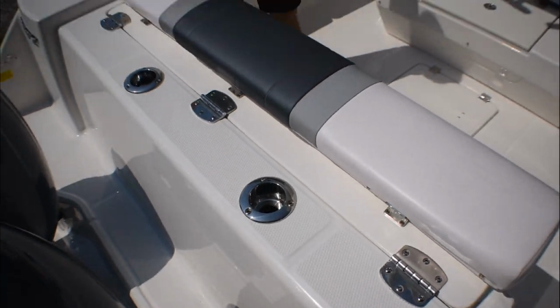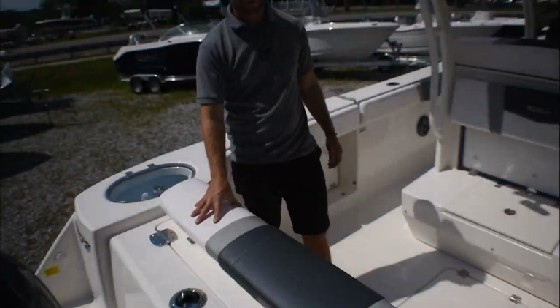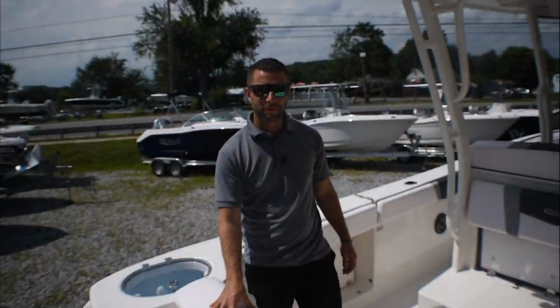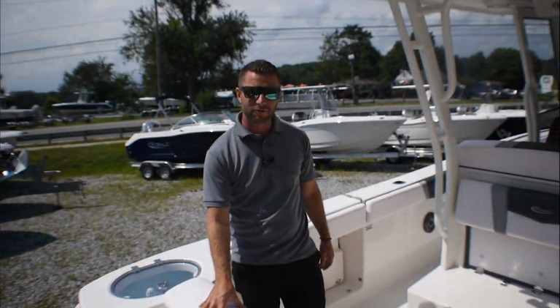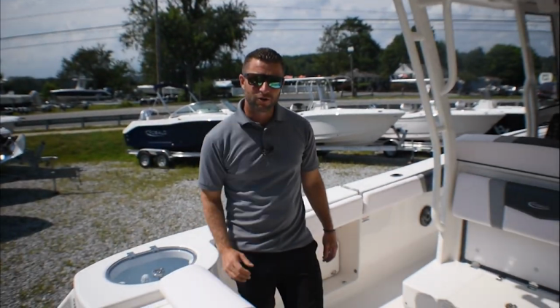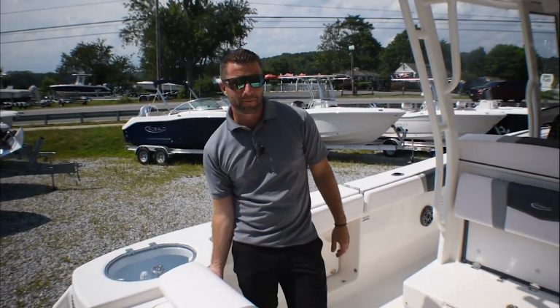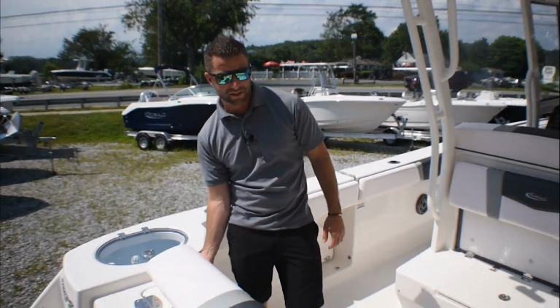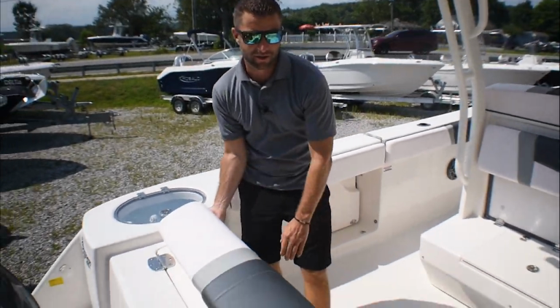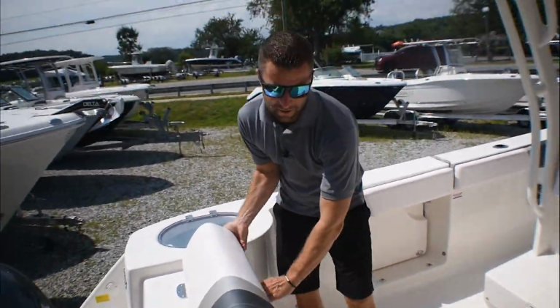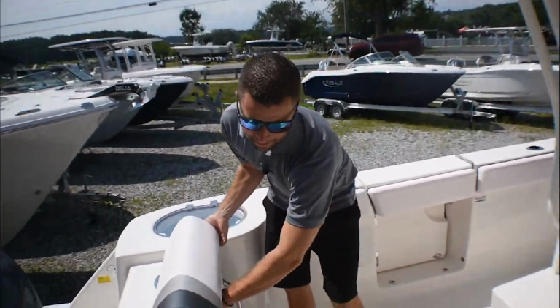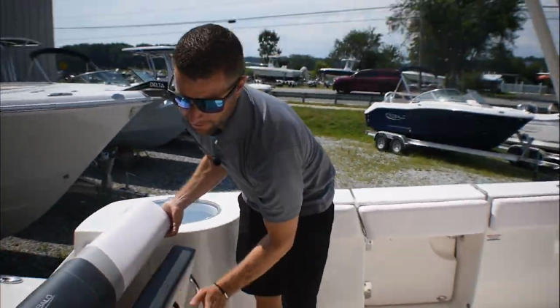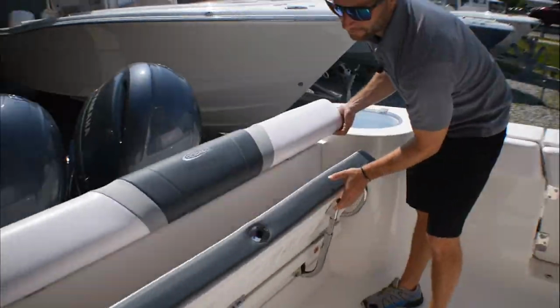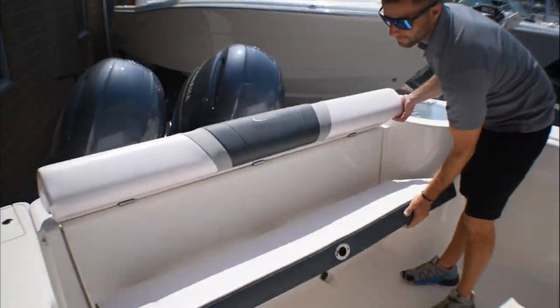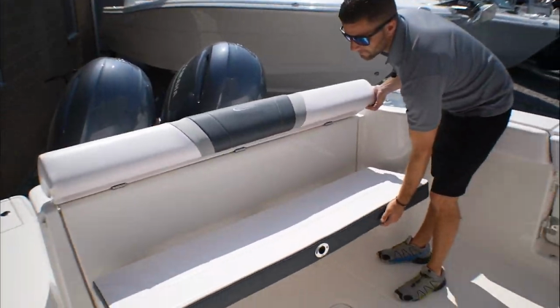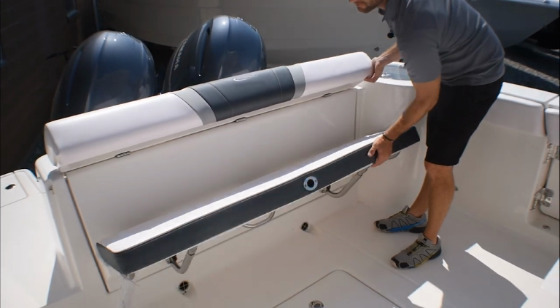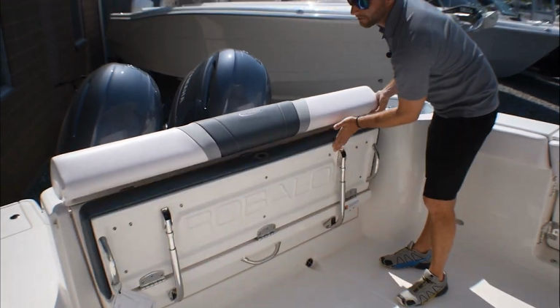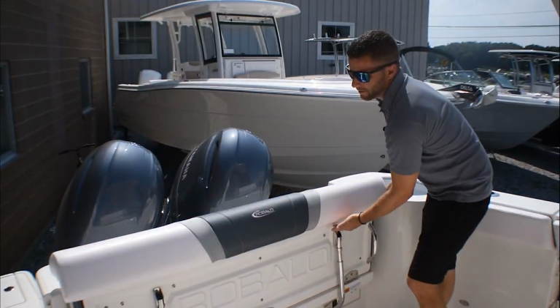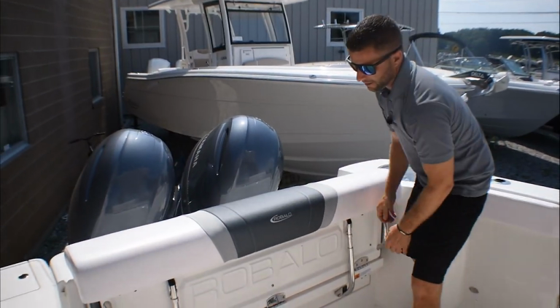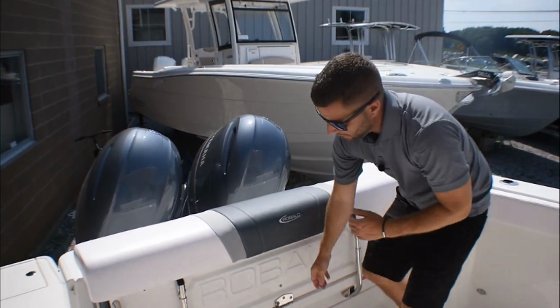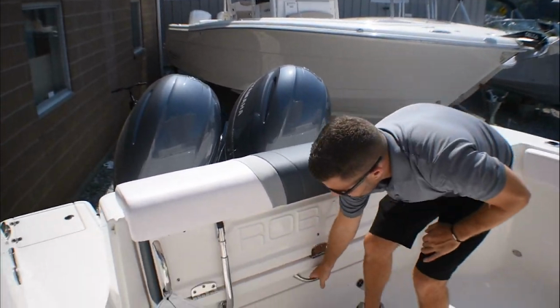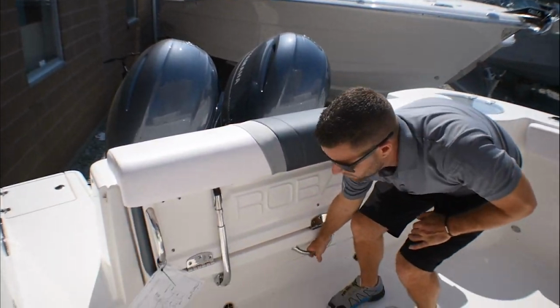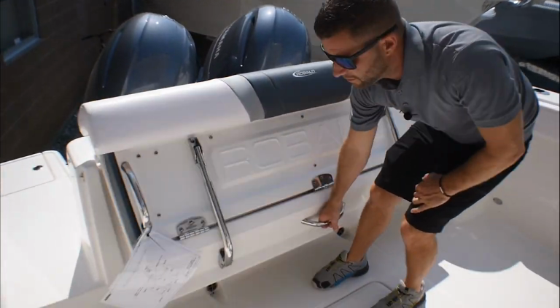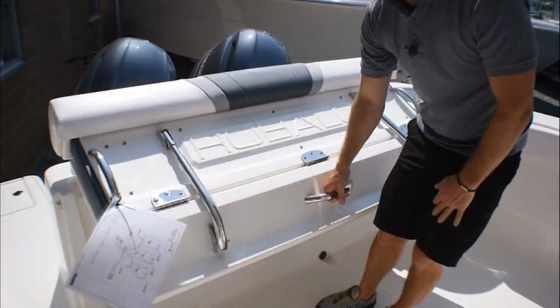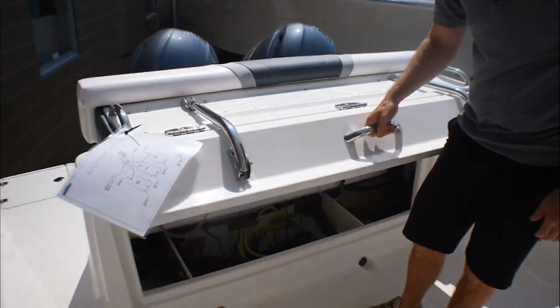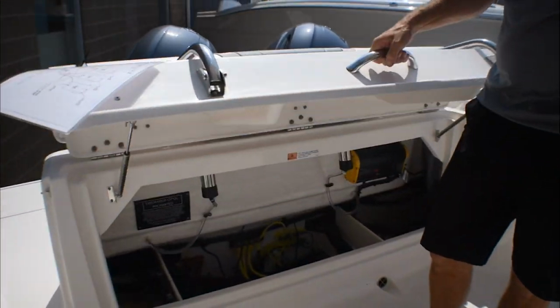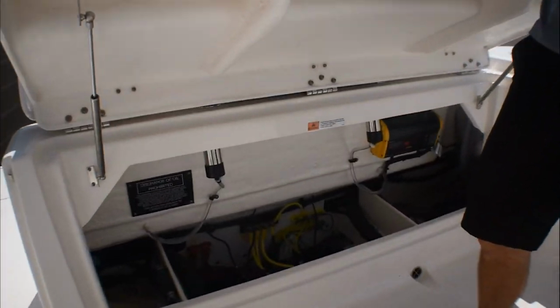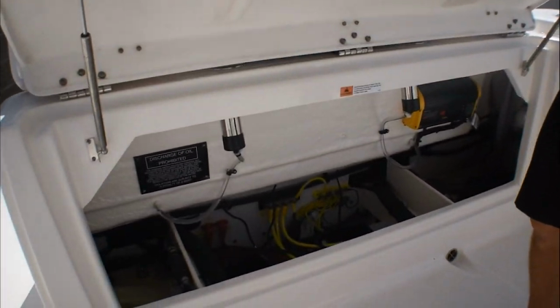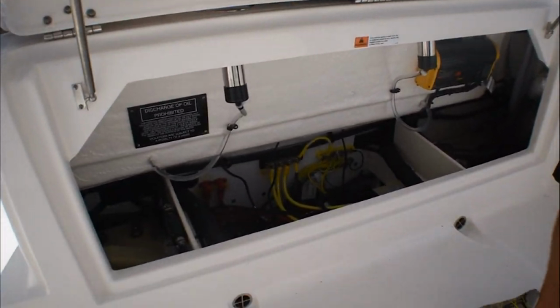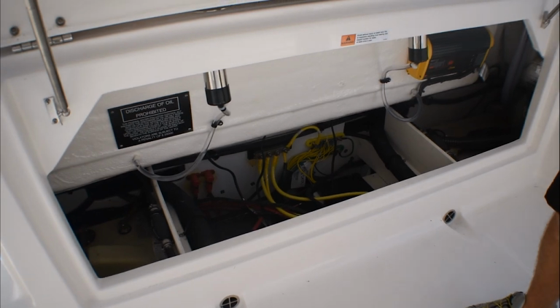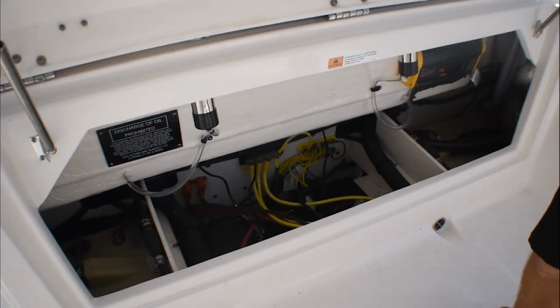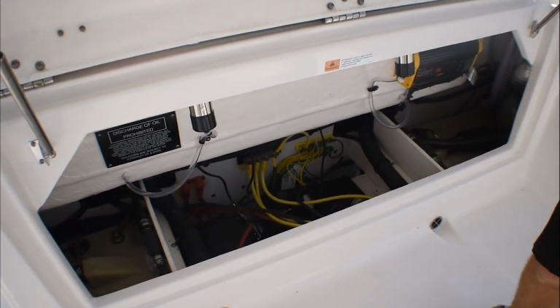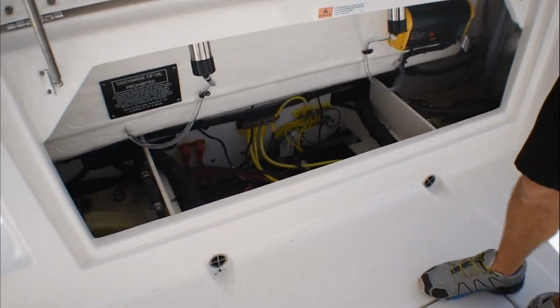You have a full flip-up and flip-down rear bench seat here. Excellent access to your bilge, with all your components easily accessible.